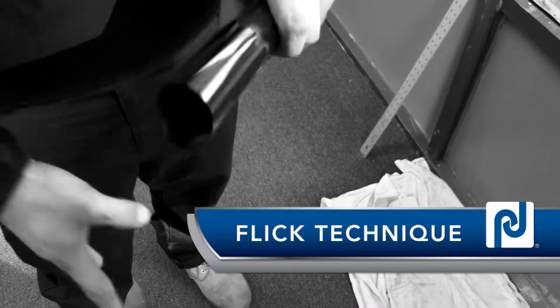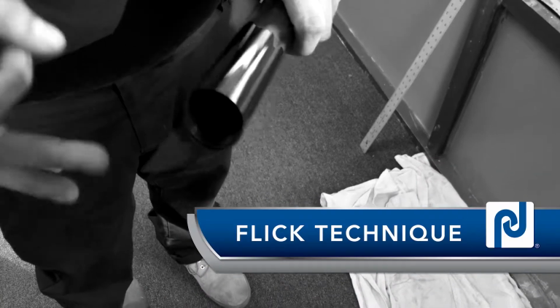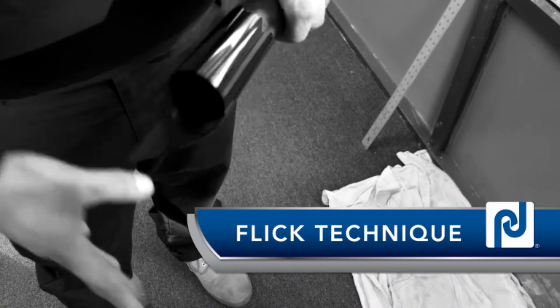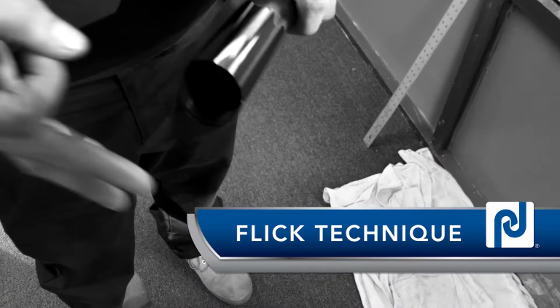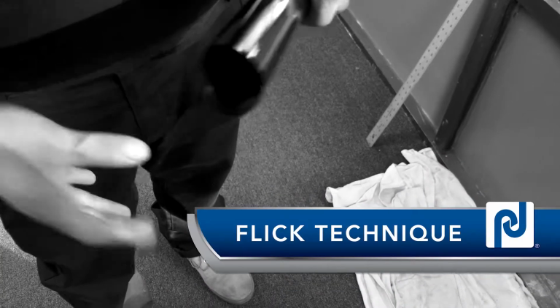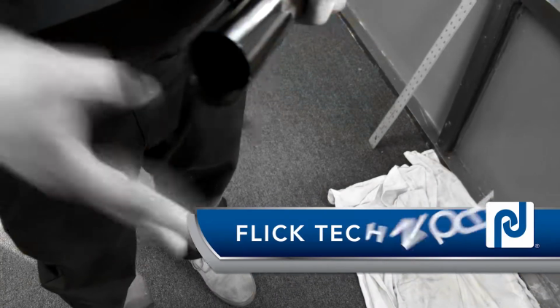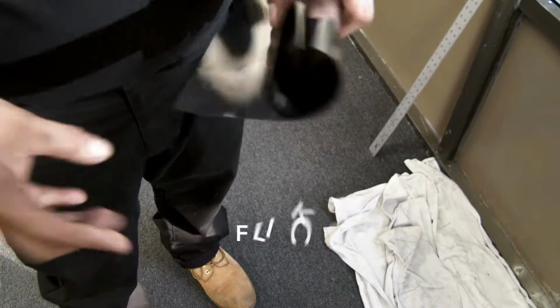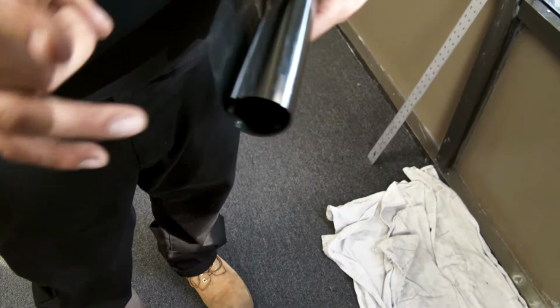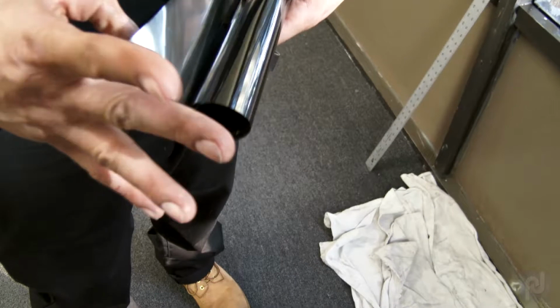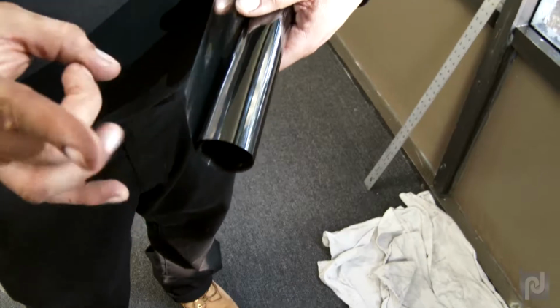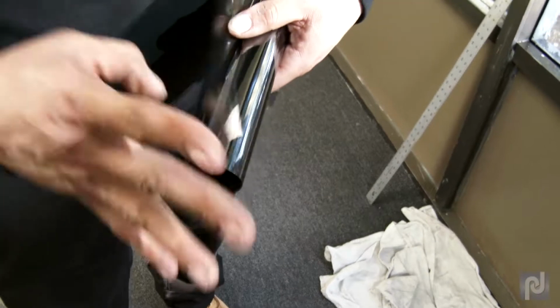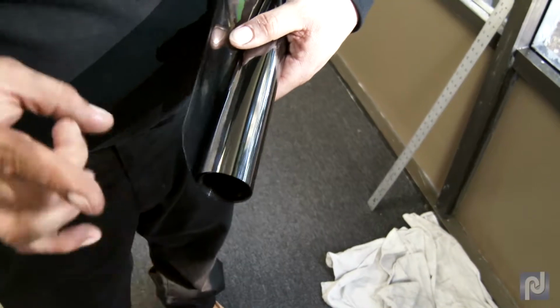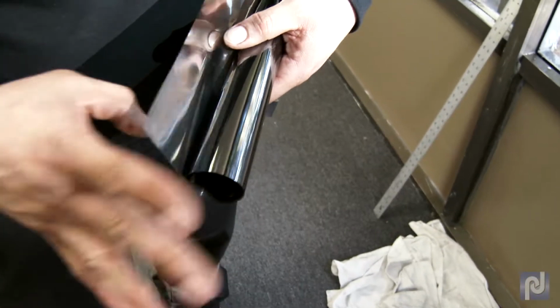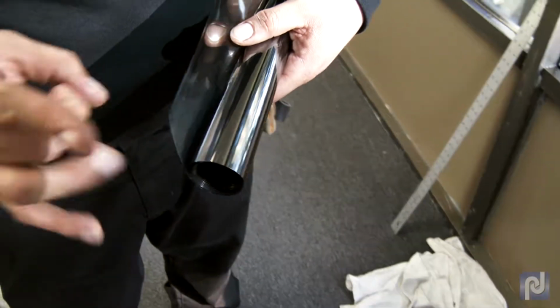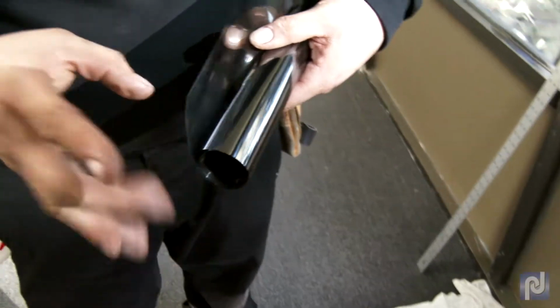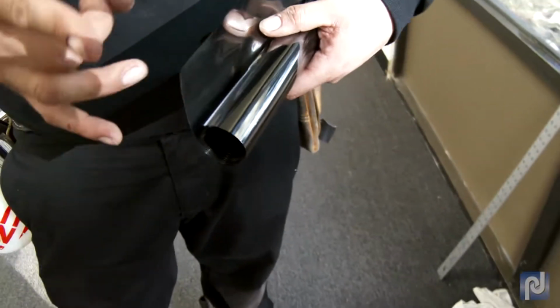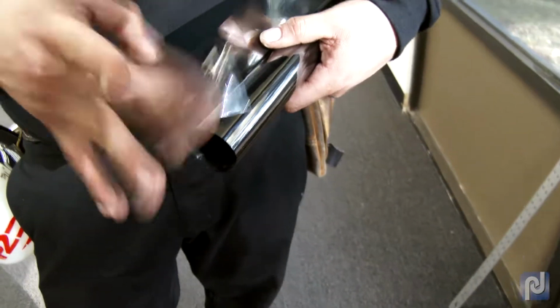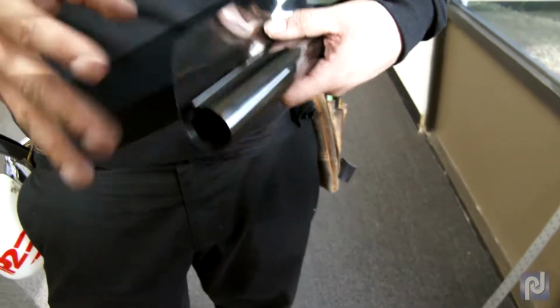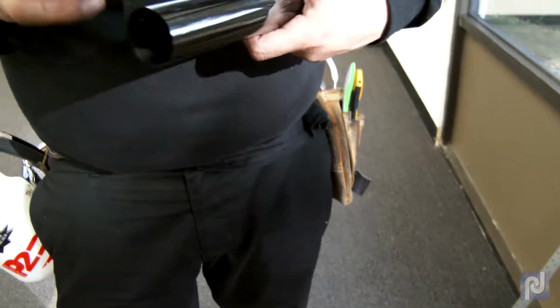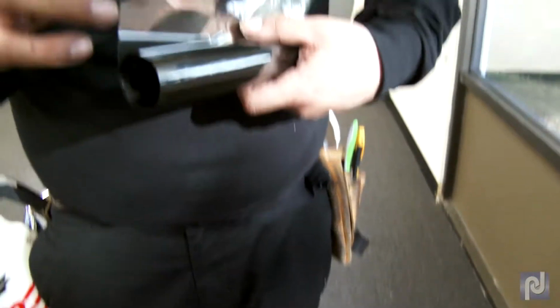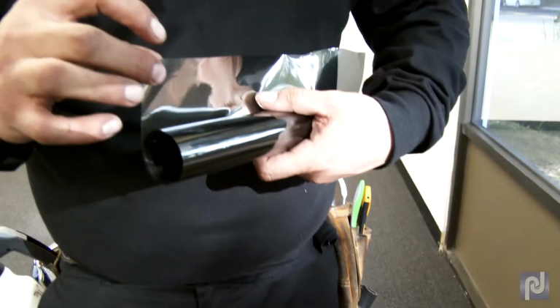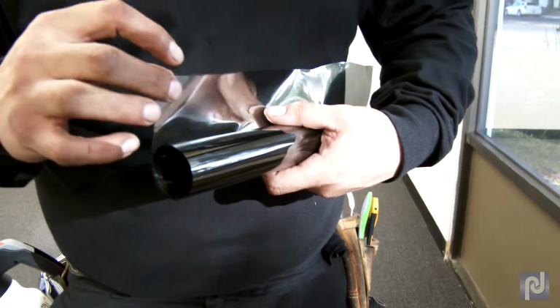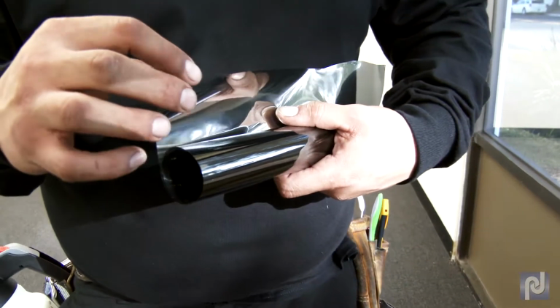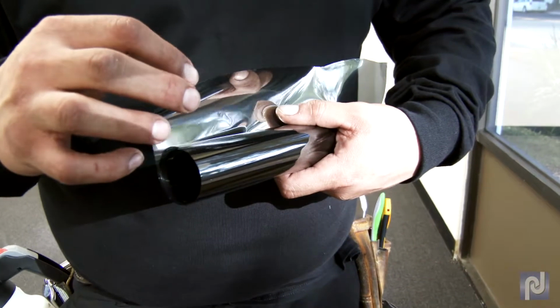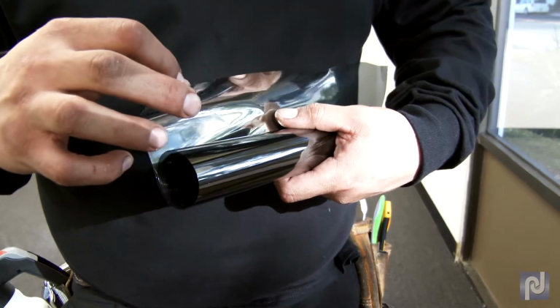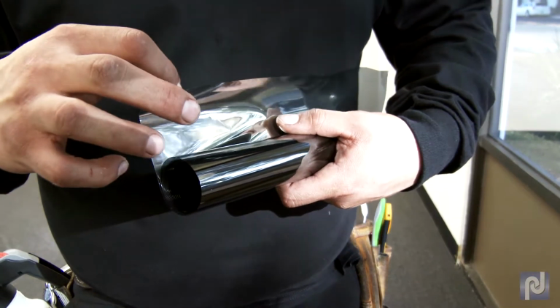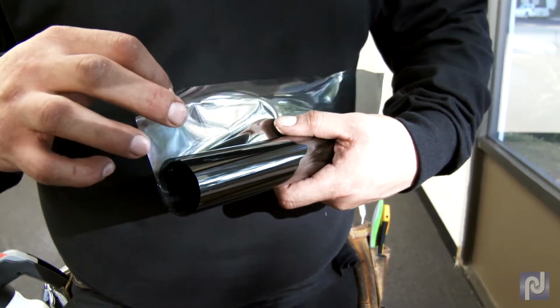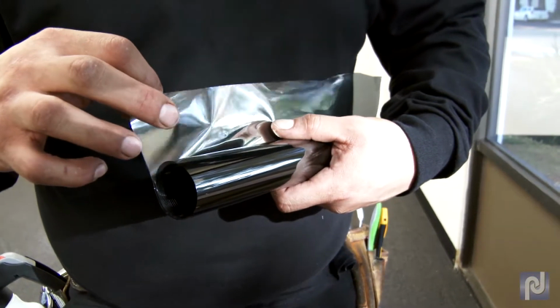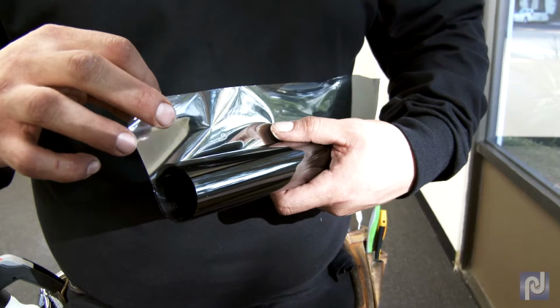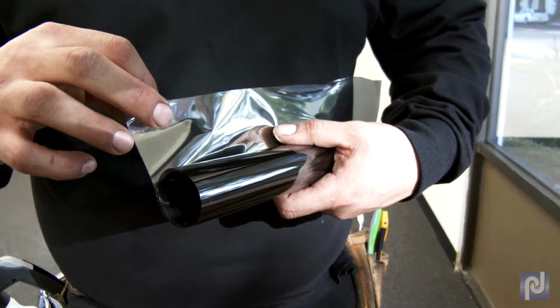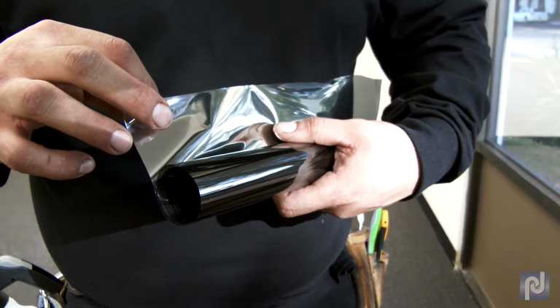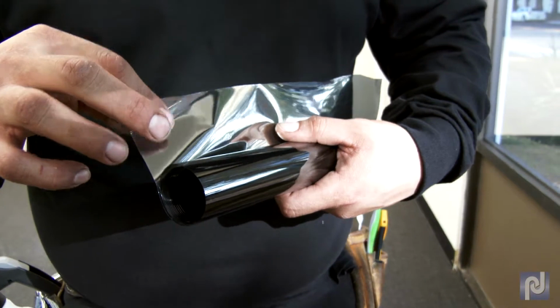Flick technique: Flick the corner of the film with your index finger. The friction will help the liner separate from the film. This is one of the hardest methods to master.